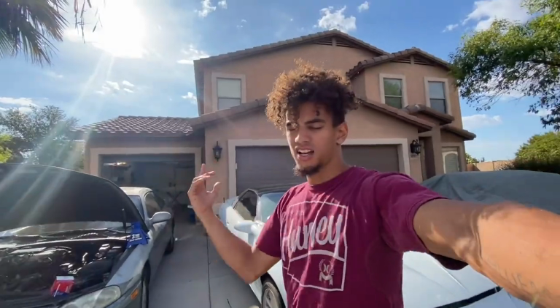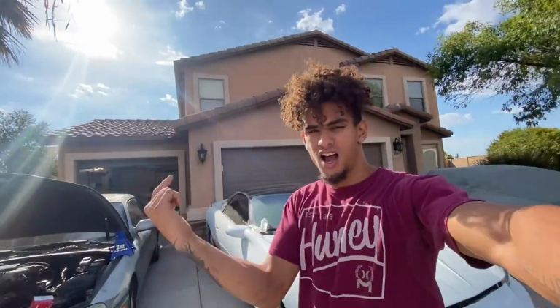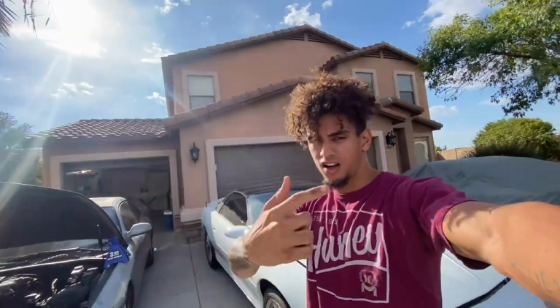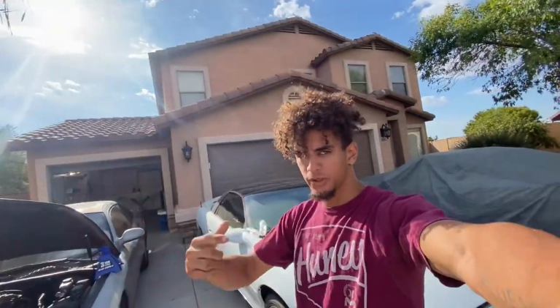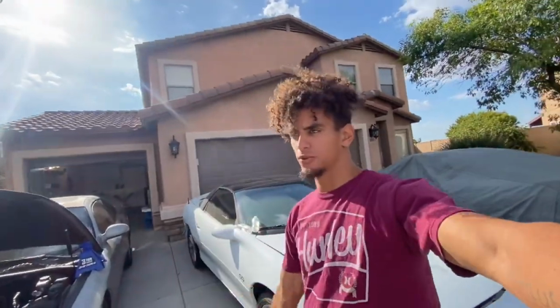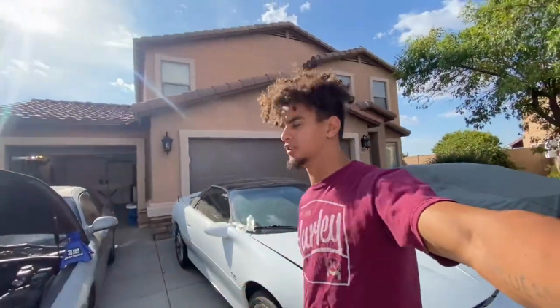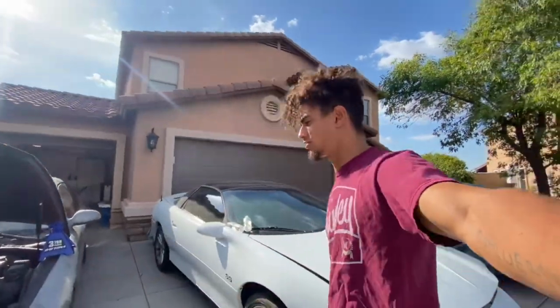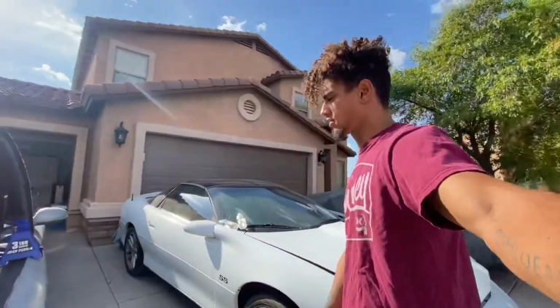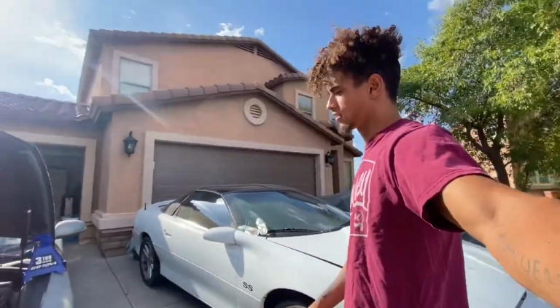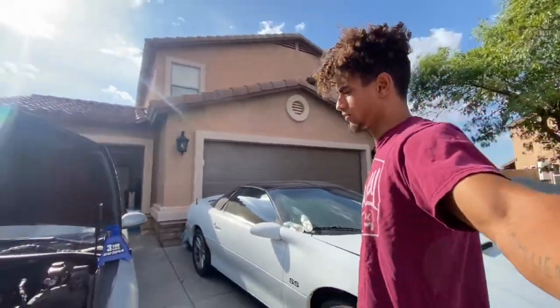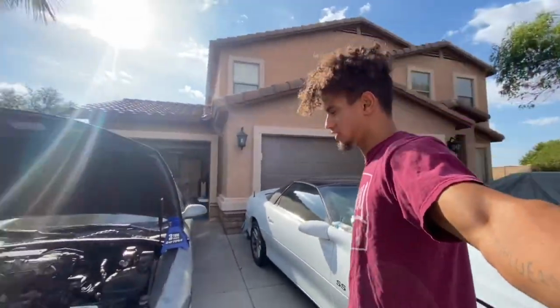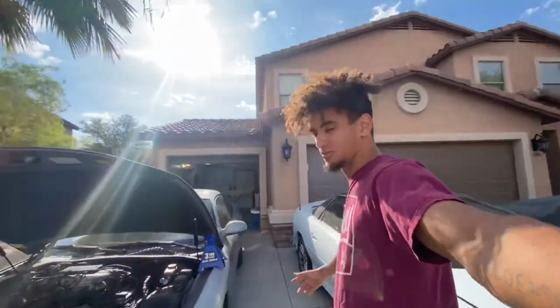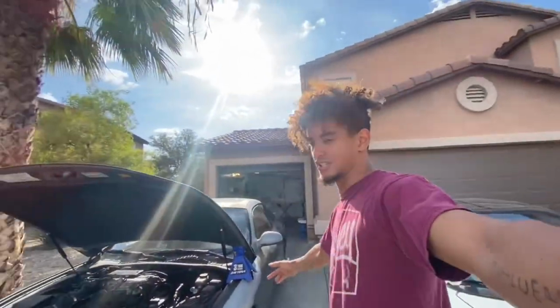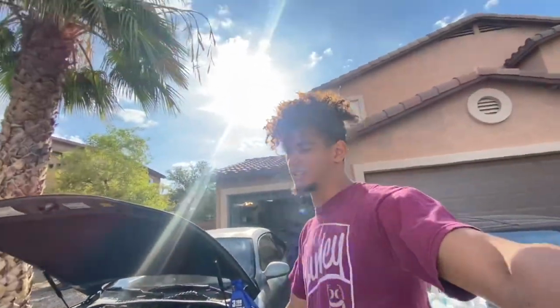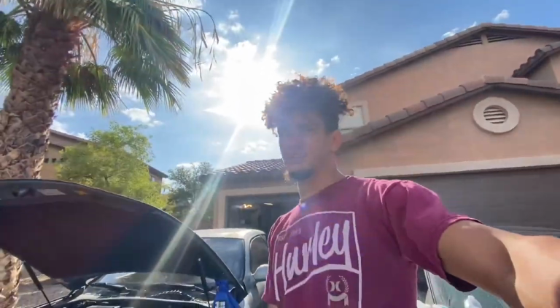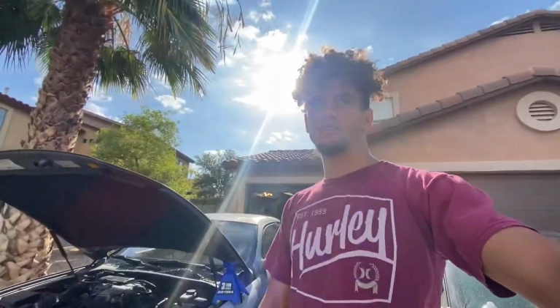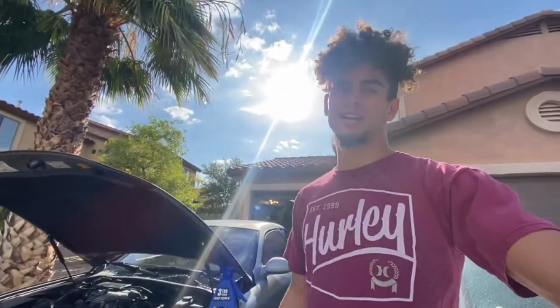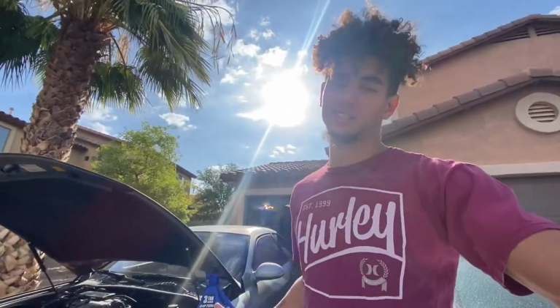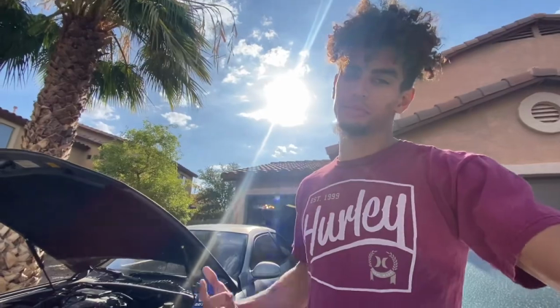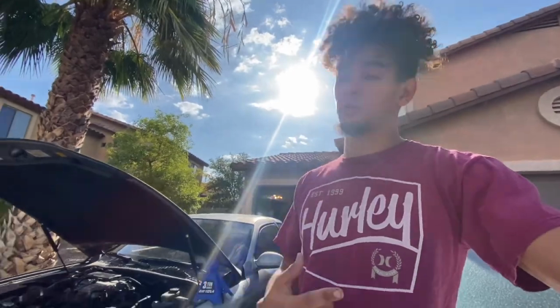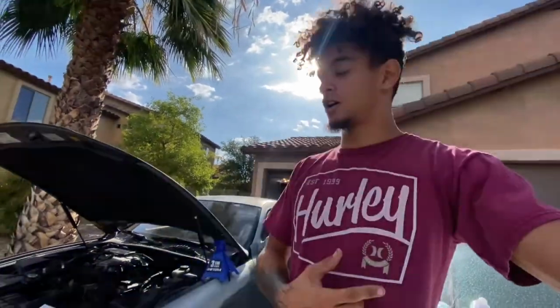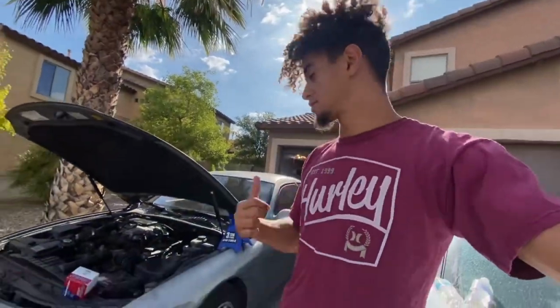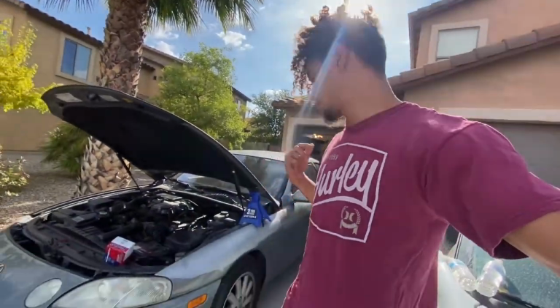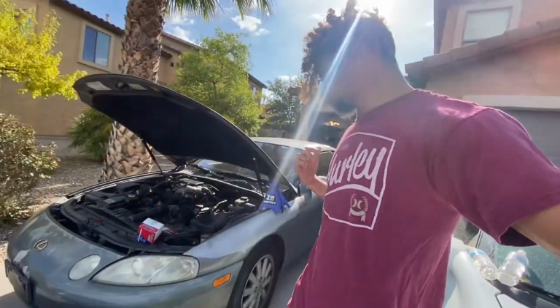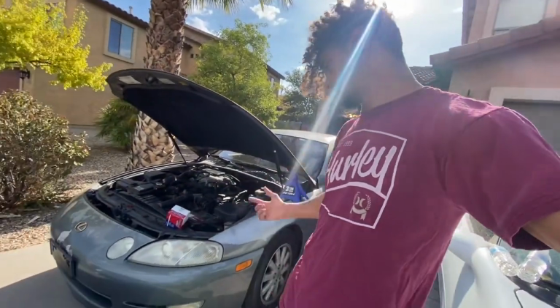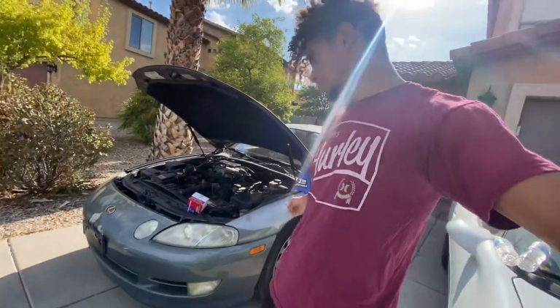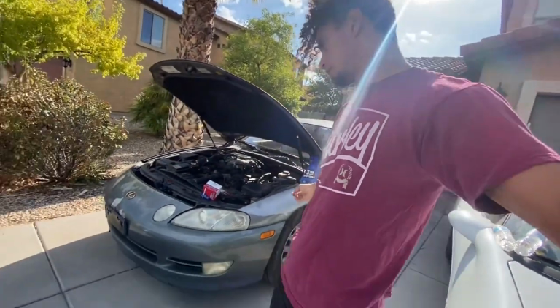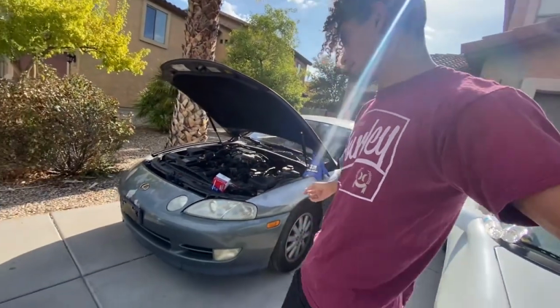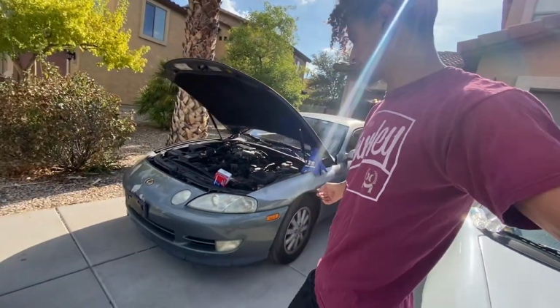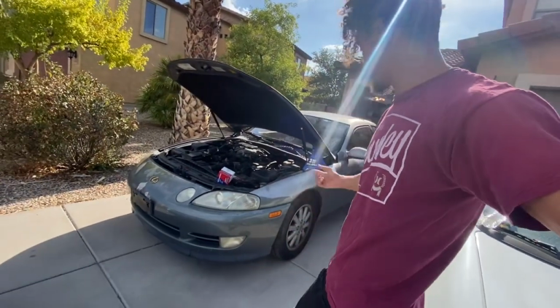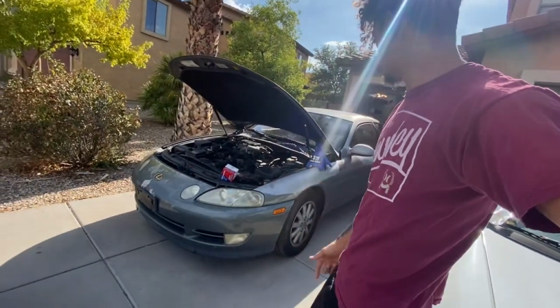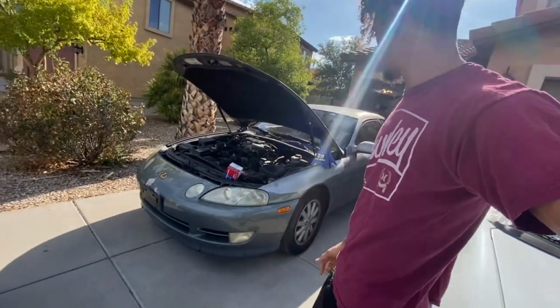Top of the morning YouTube, you already know who it is — it's your boy Selly Sello here at the DB Garage. We're here with the Barn 5 SC400.